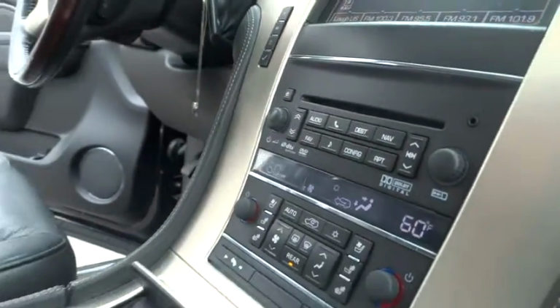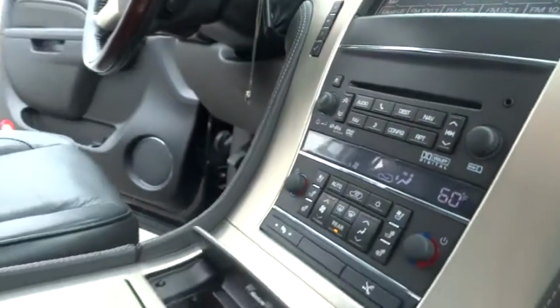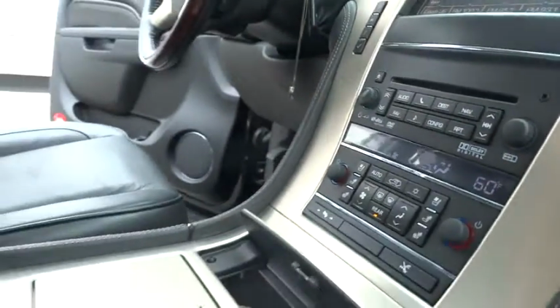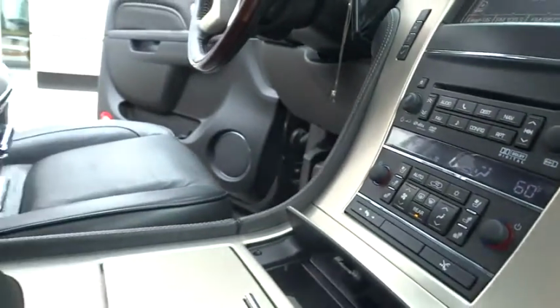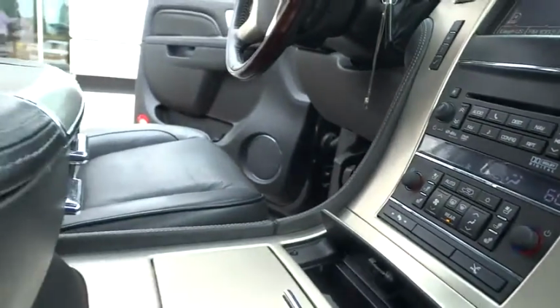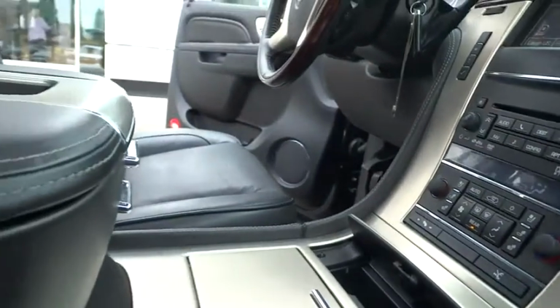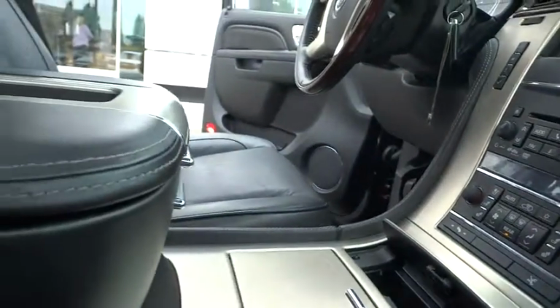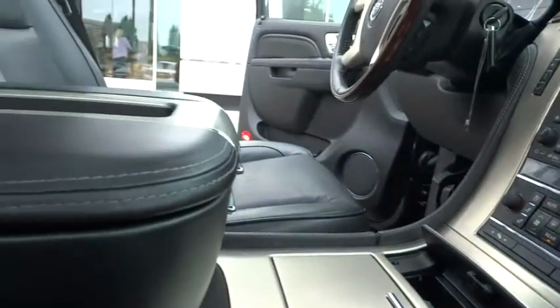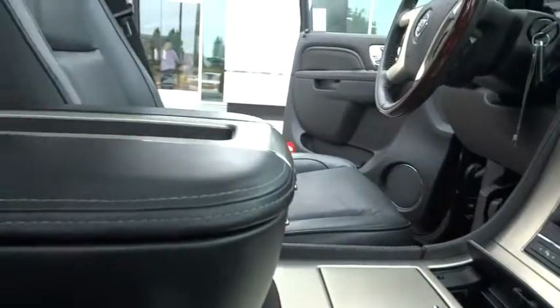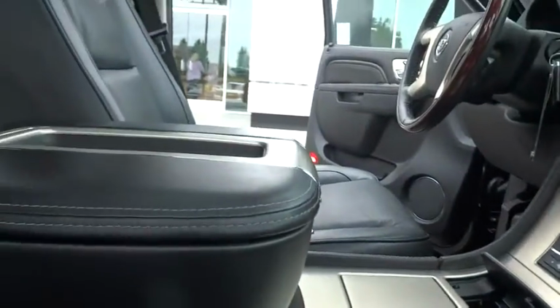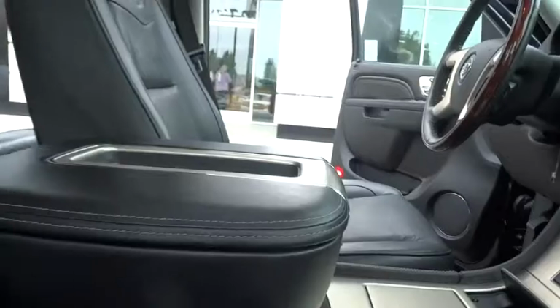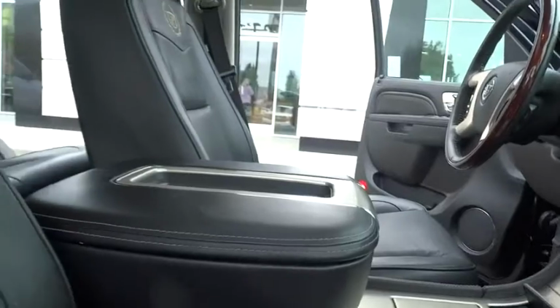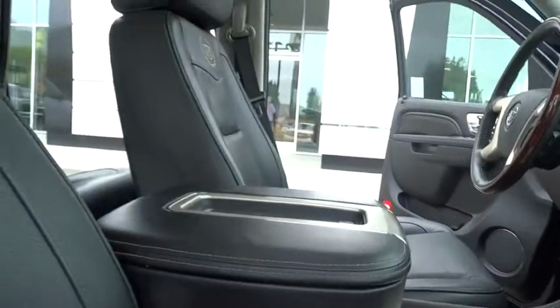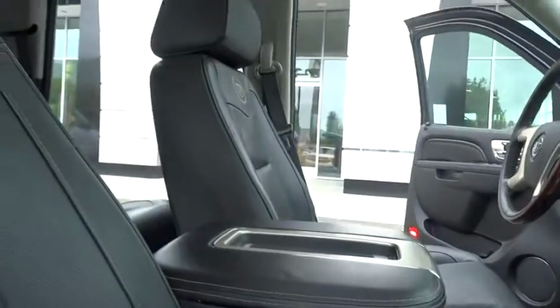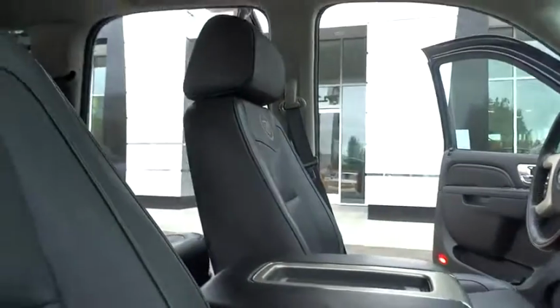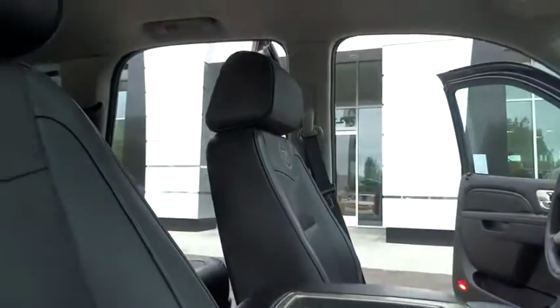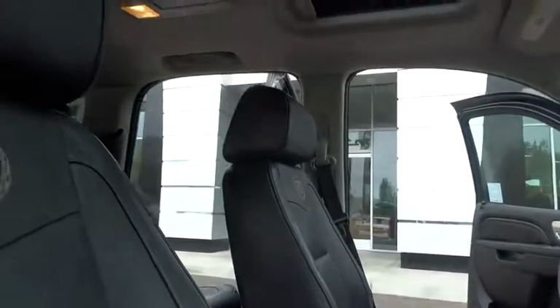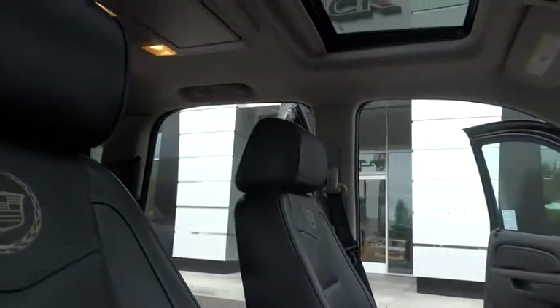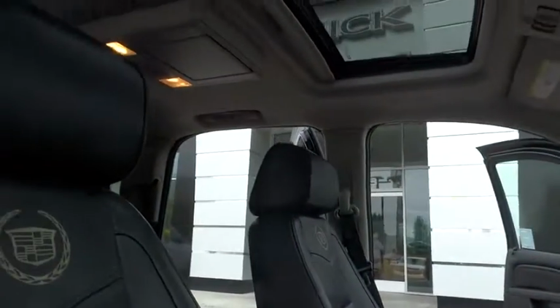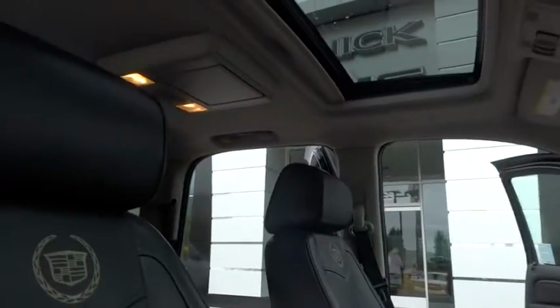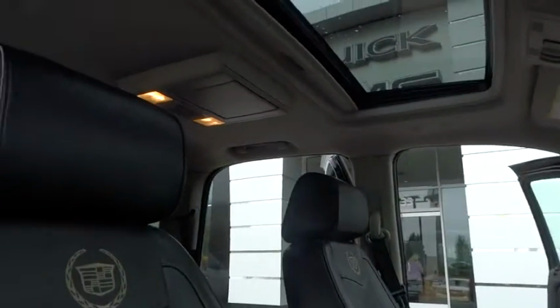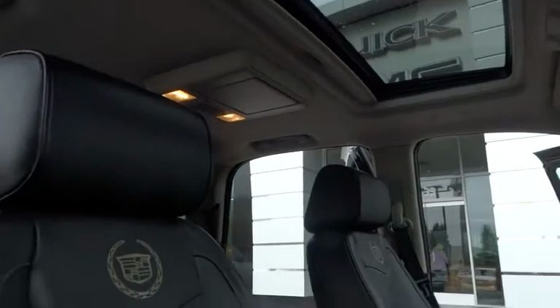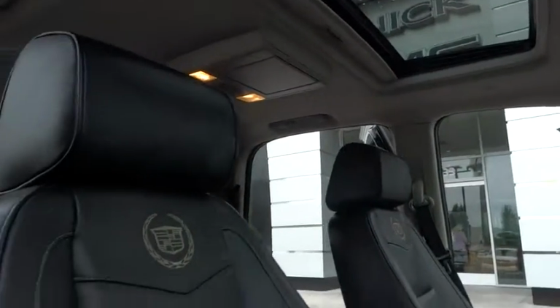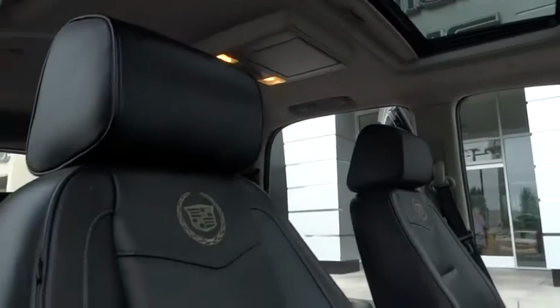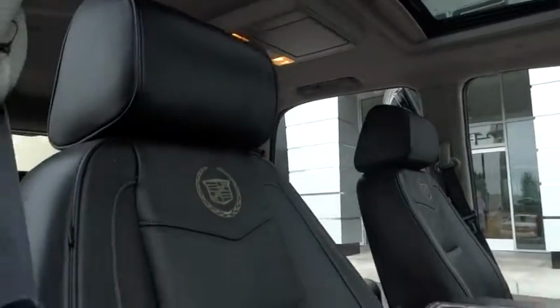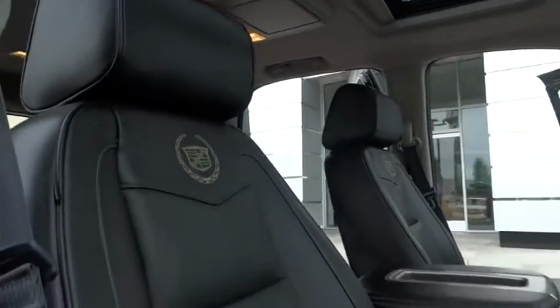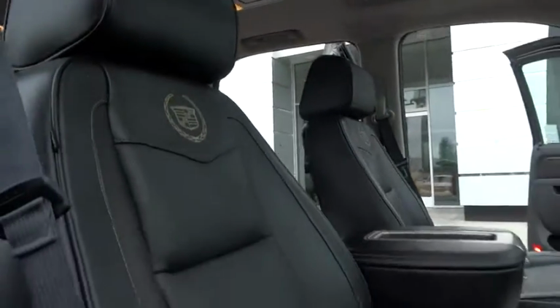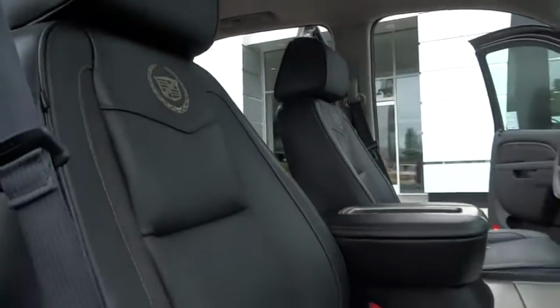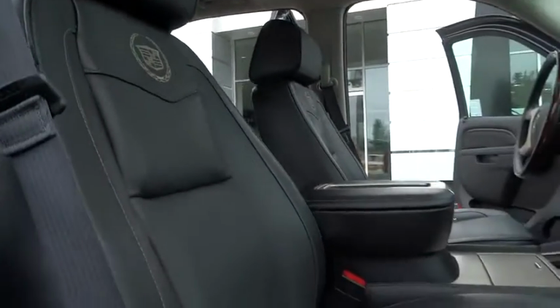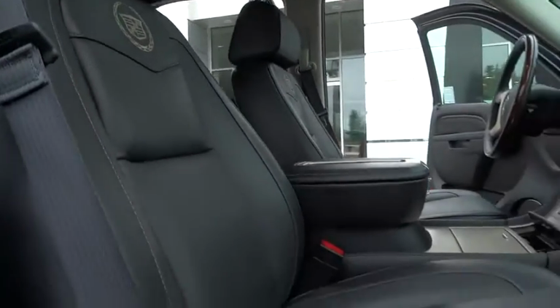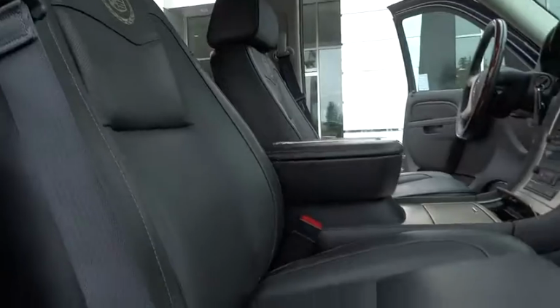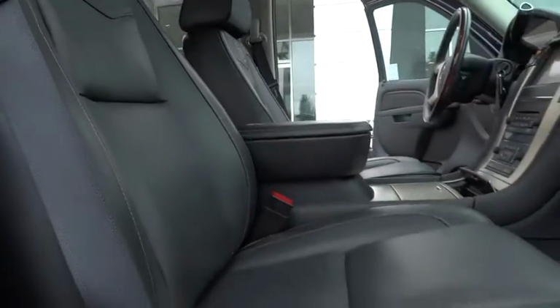Leather-wrapped steering wheel, Bluetooth, moonroof, adjustable steering wheel, power steering, floor mats, cruise control, auto-dimming rear-view mirror.